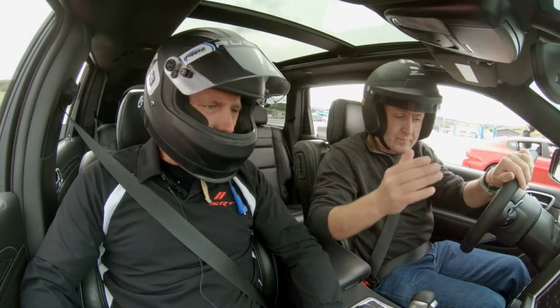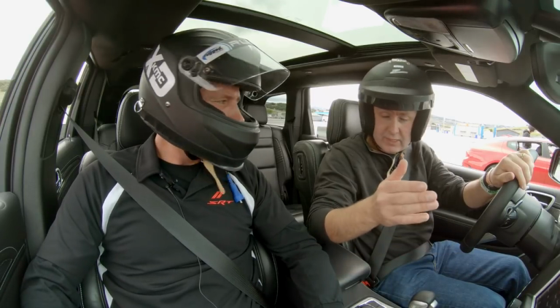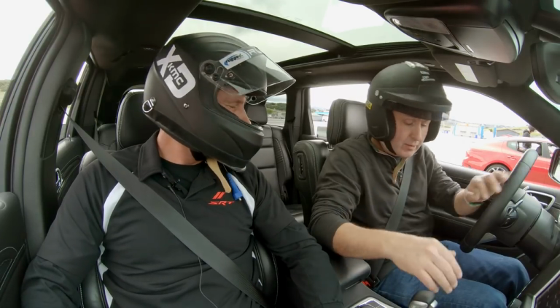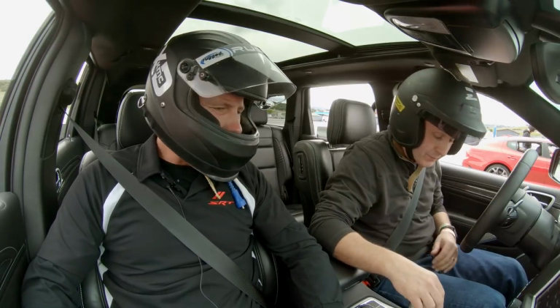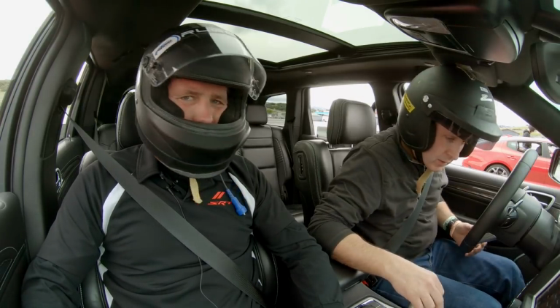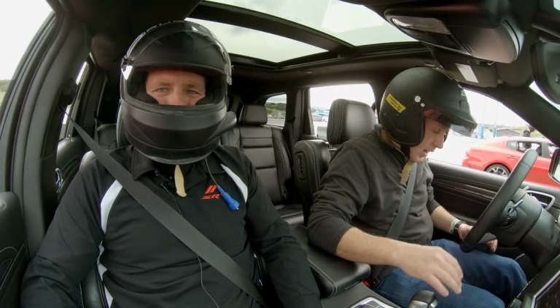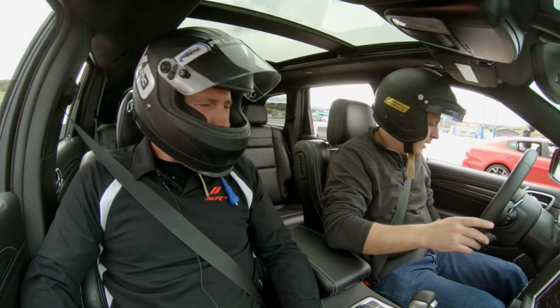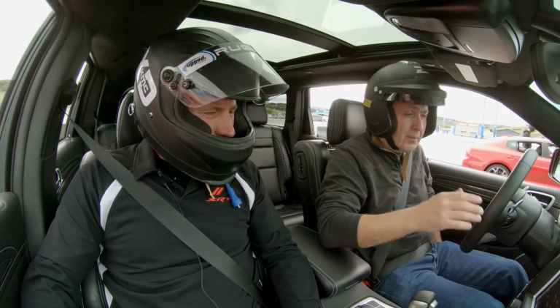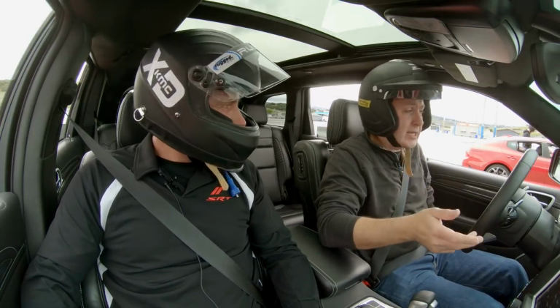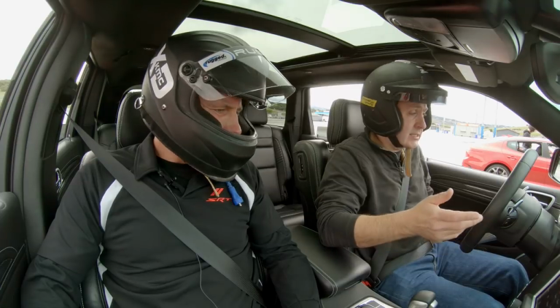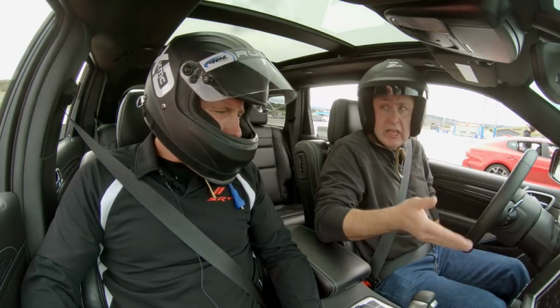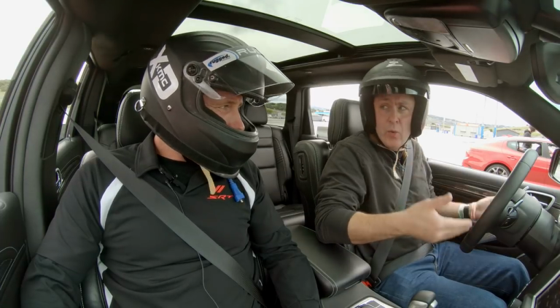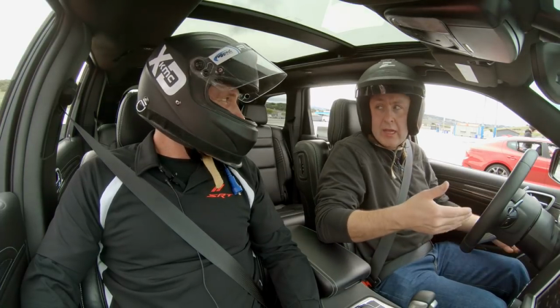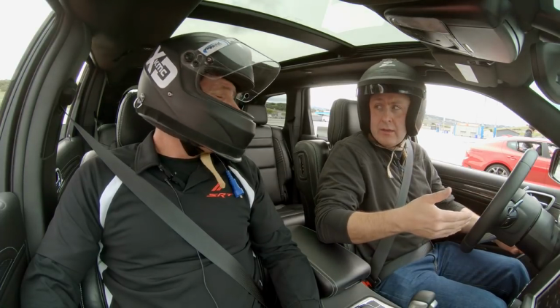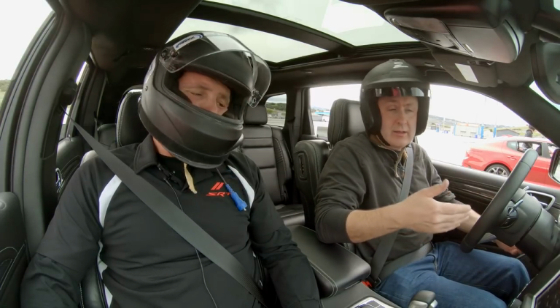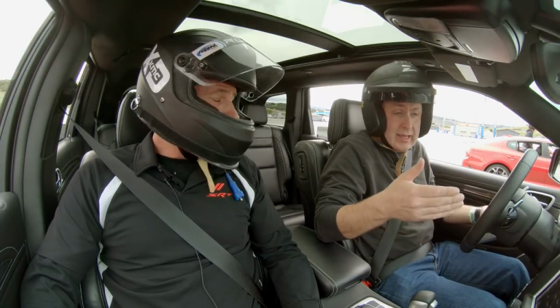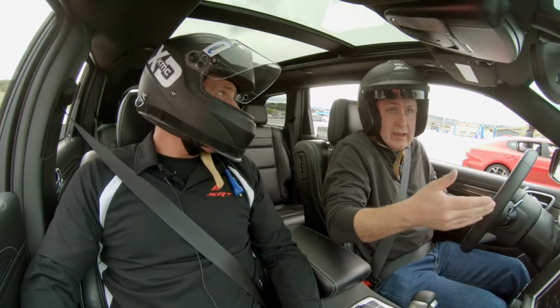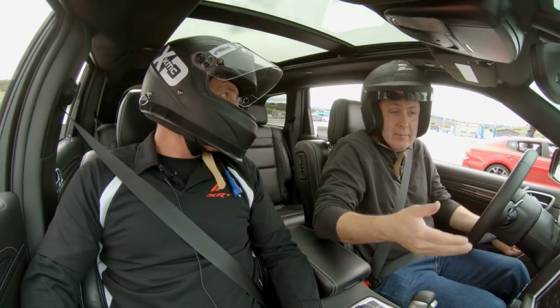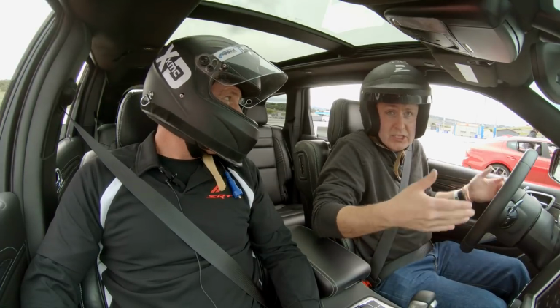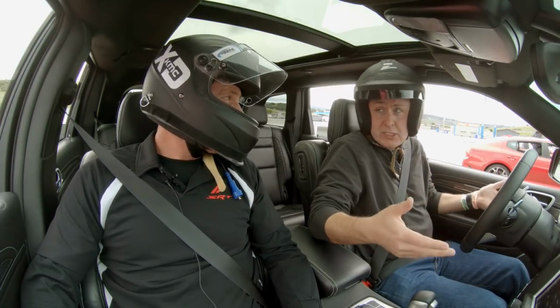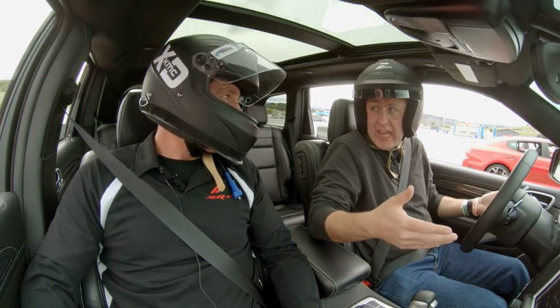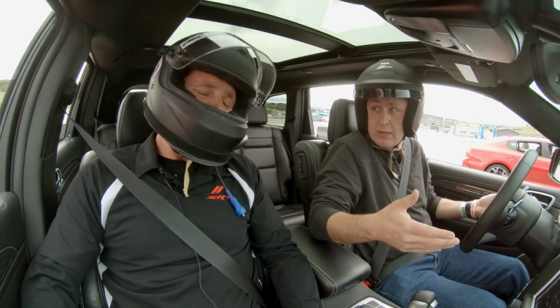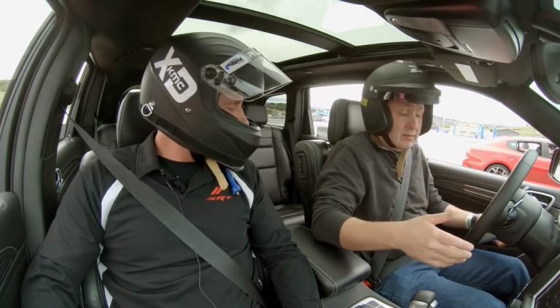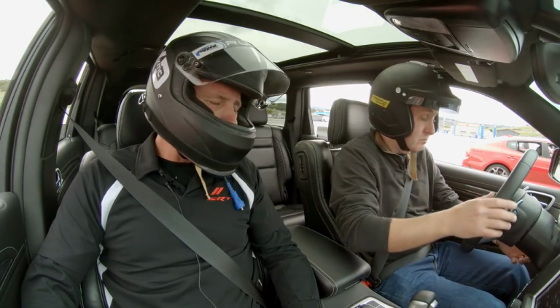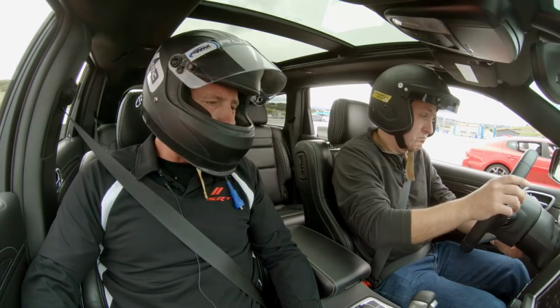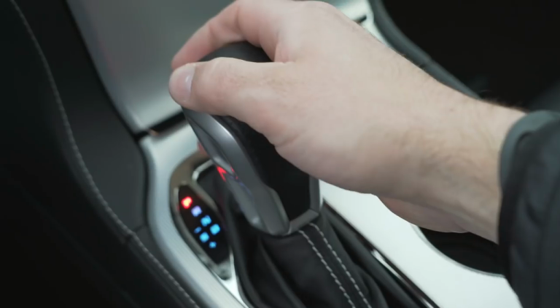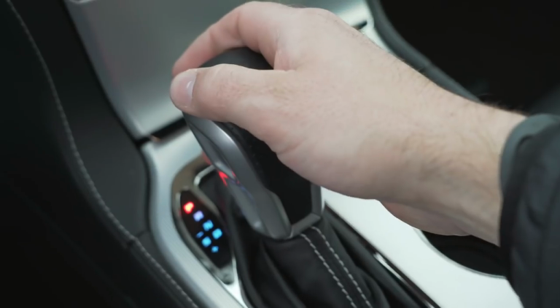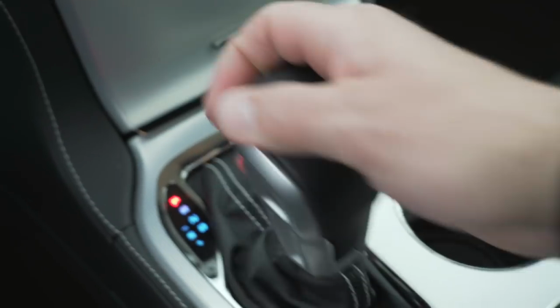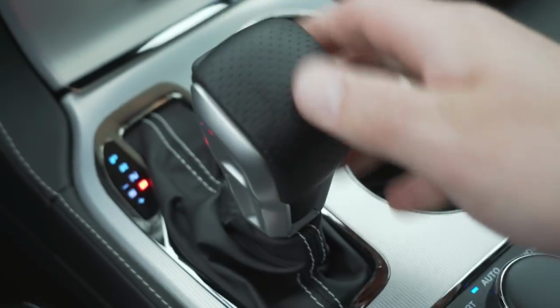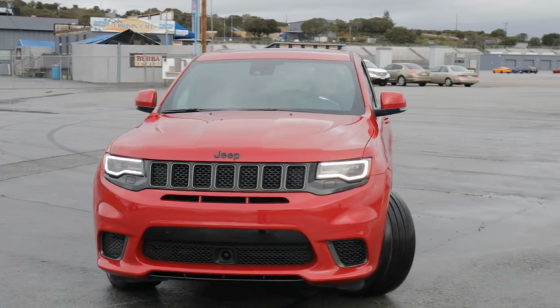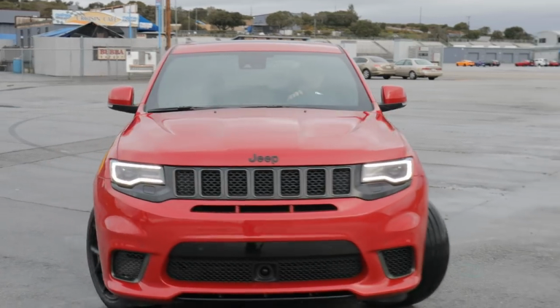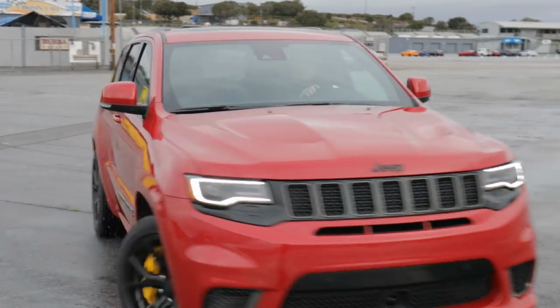Fair enough. Now, how about the brakes on this? This is a lot of weight. Are my brakes going to be smoking? No. Big brakes. You'll be highly impressed.